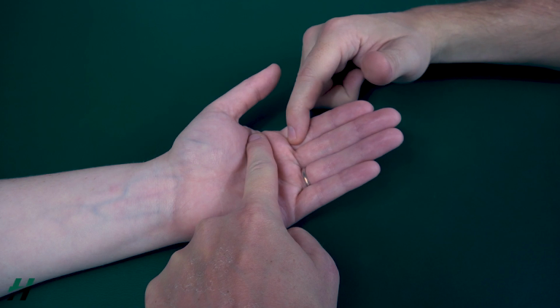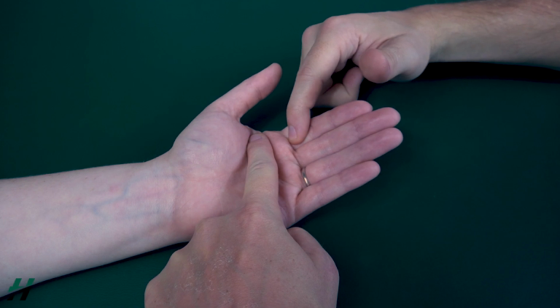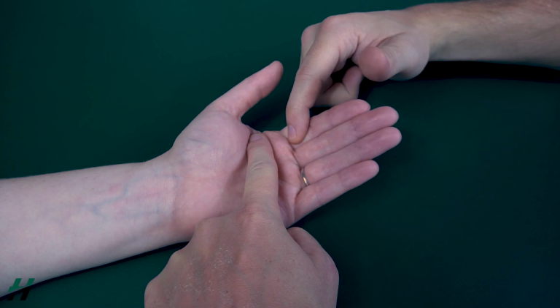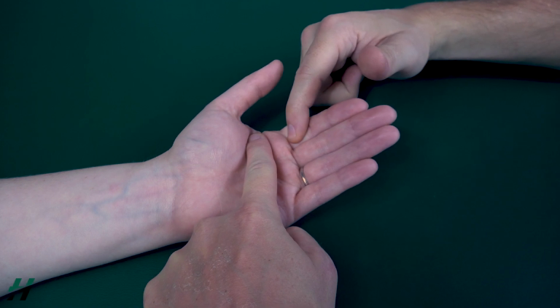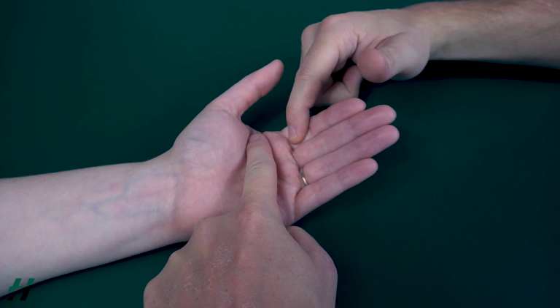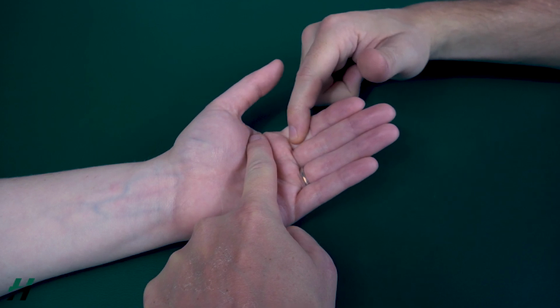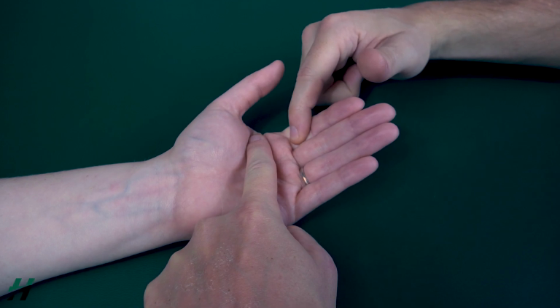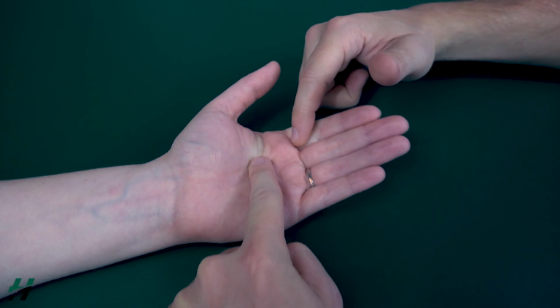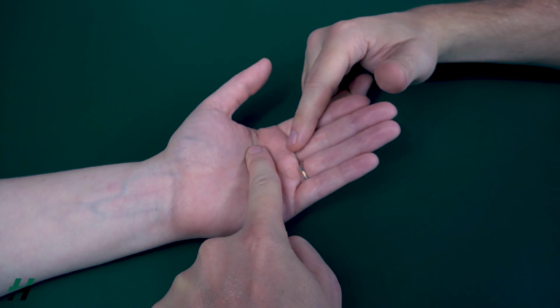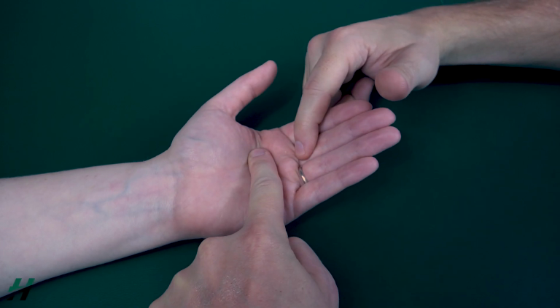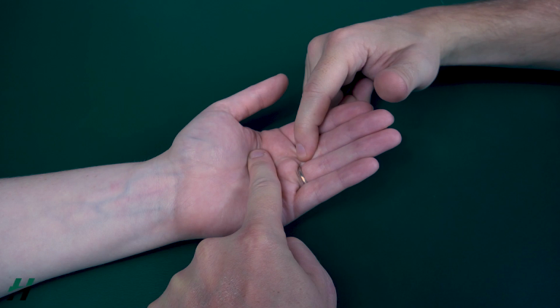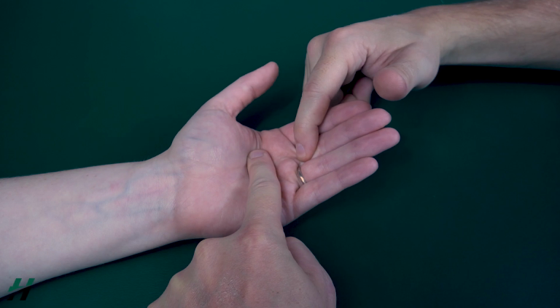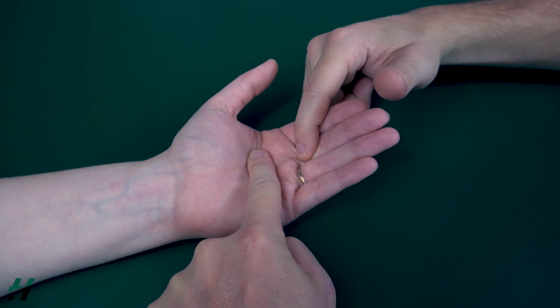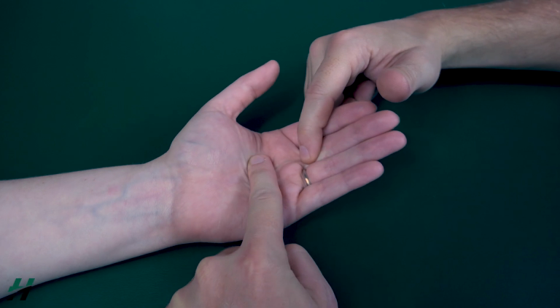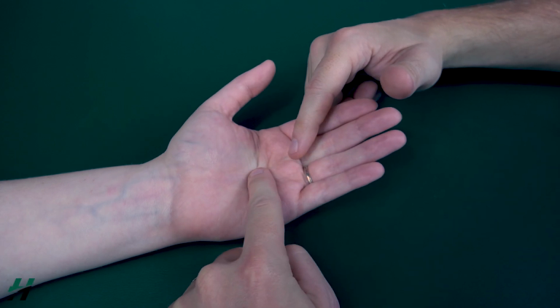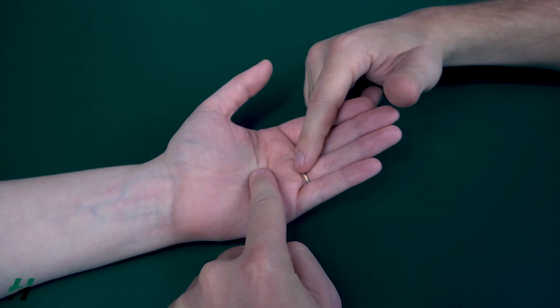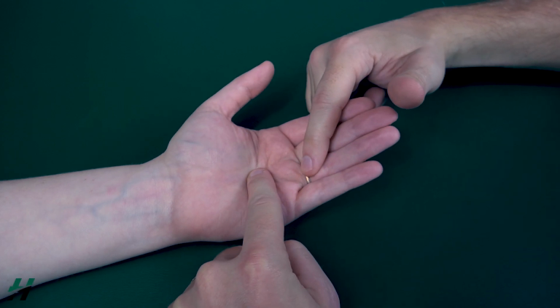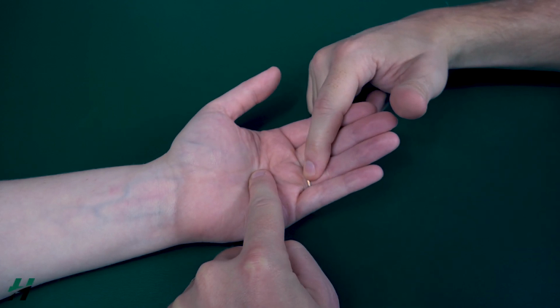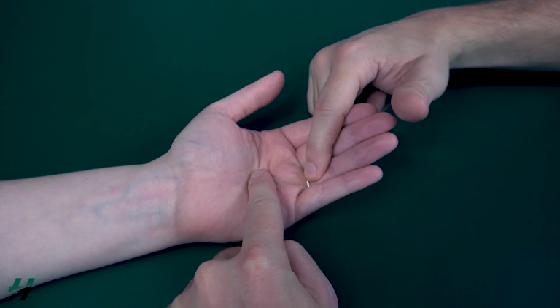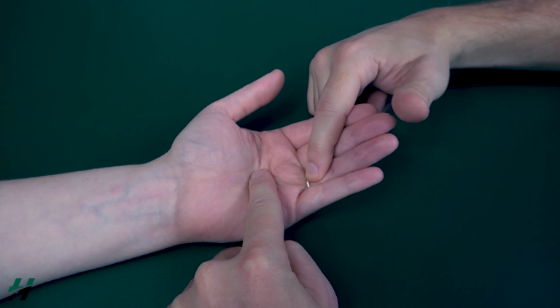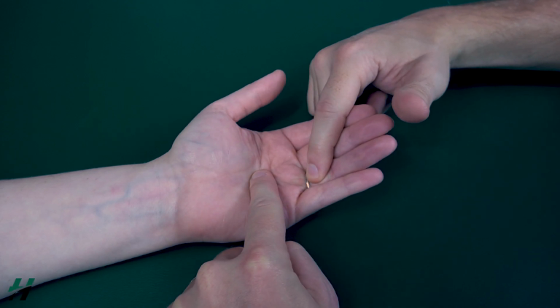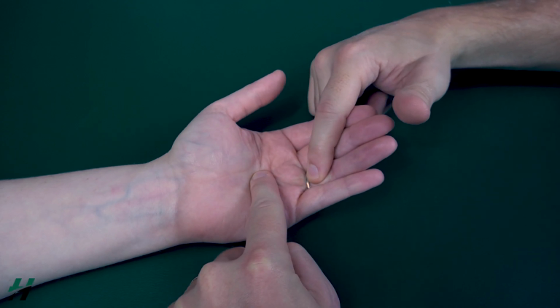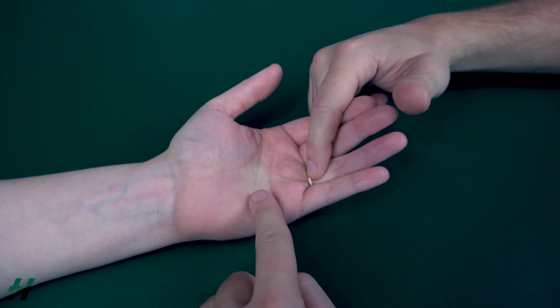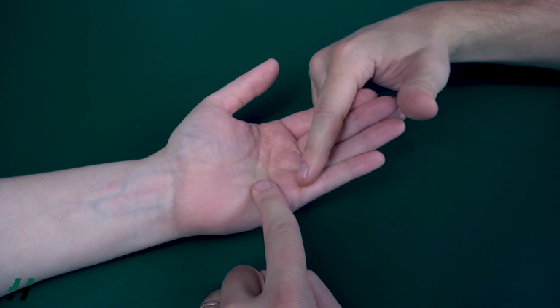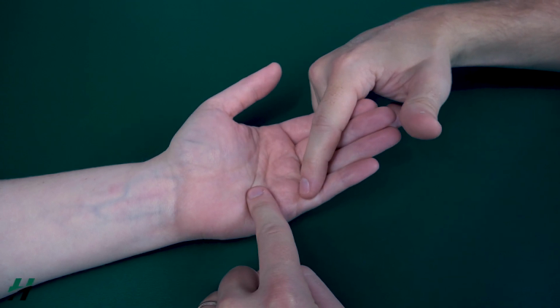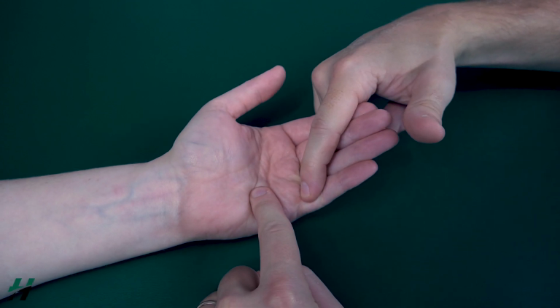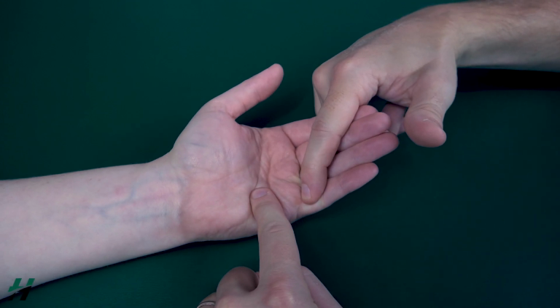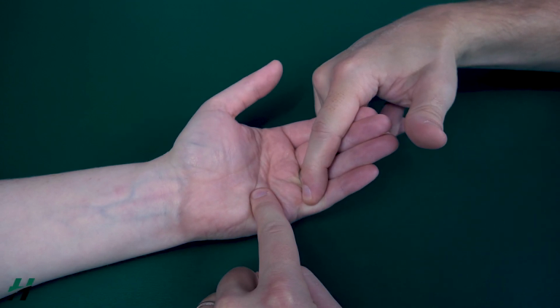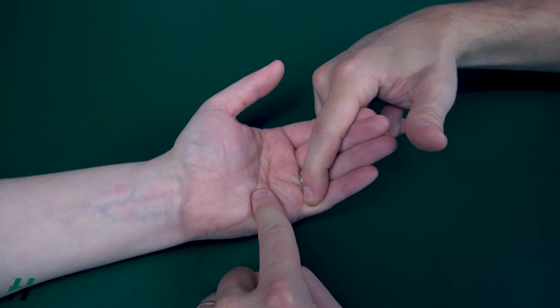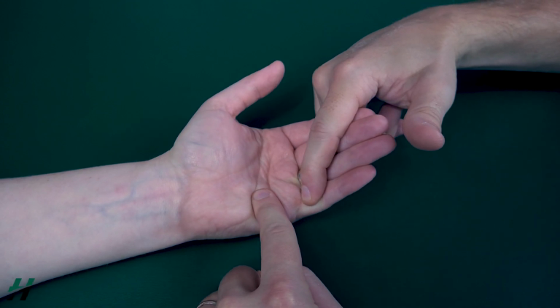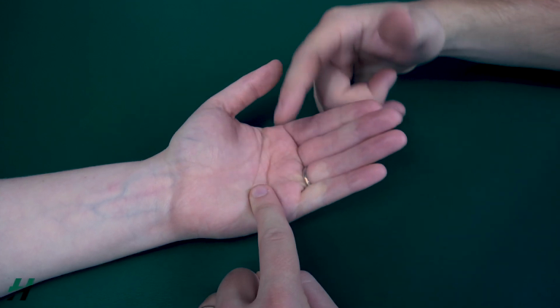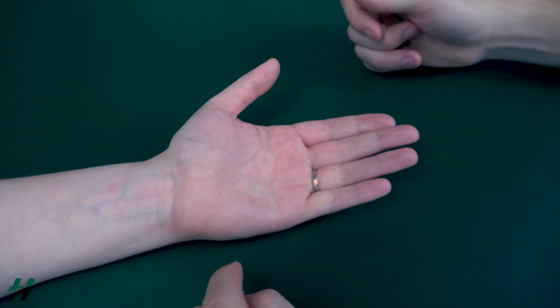So resist me, Rachel — 3, 2, 1. Notice I'm doing it to all of the digits in her hand, 3, 2, 1, just like that.